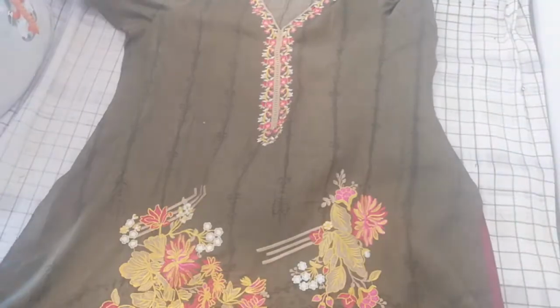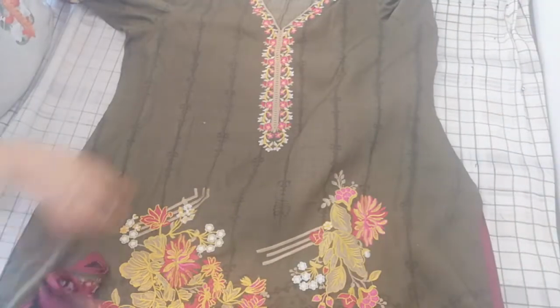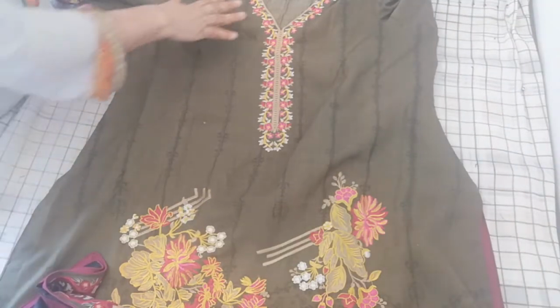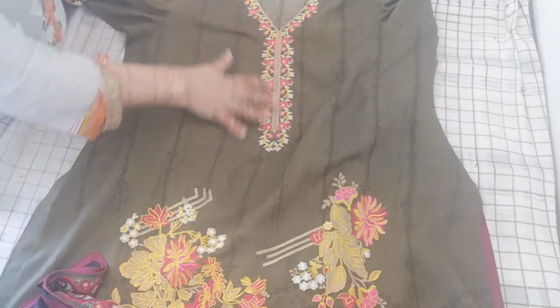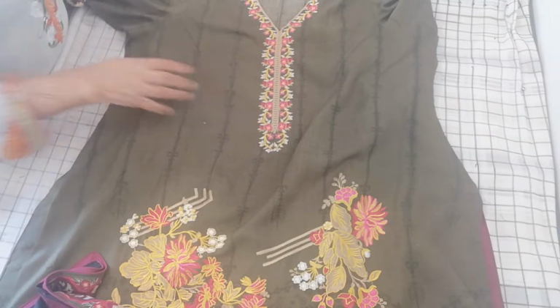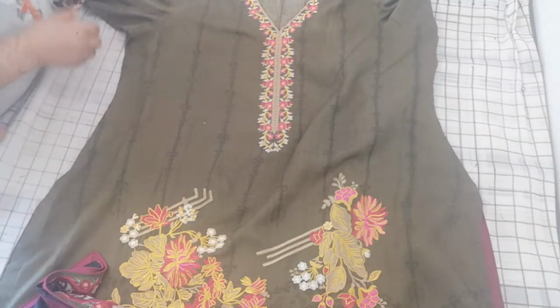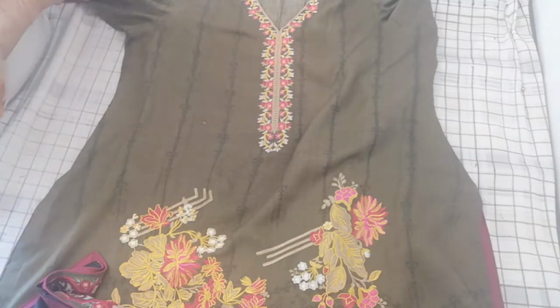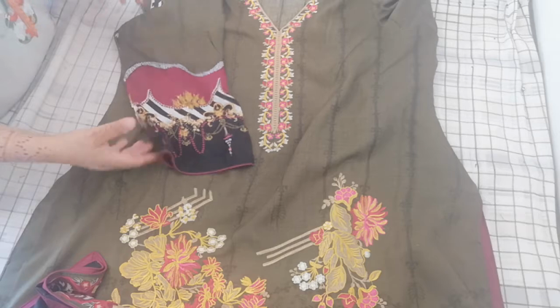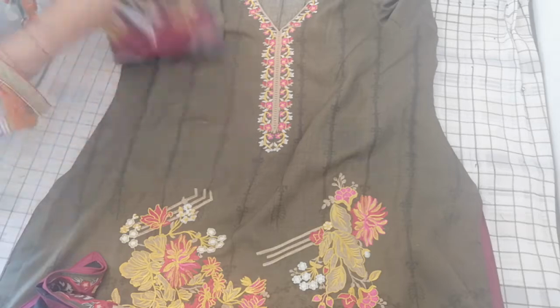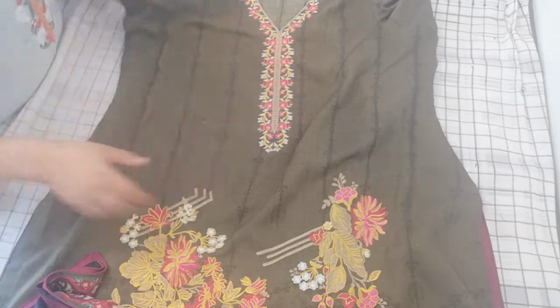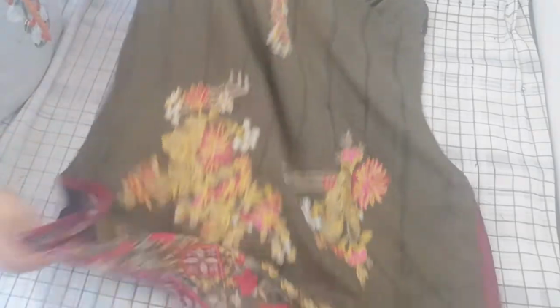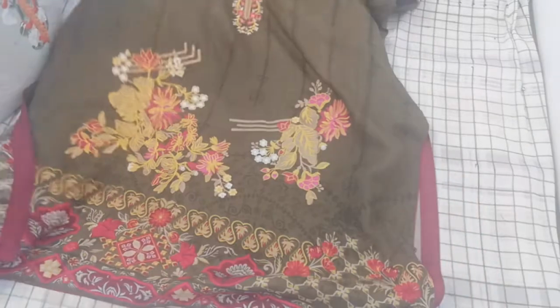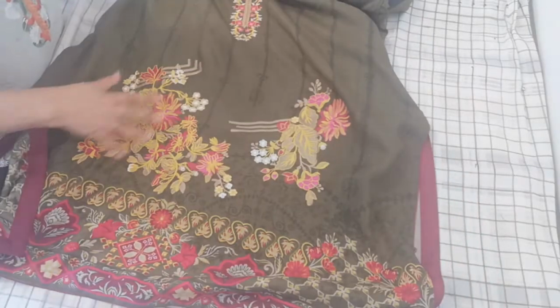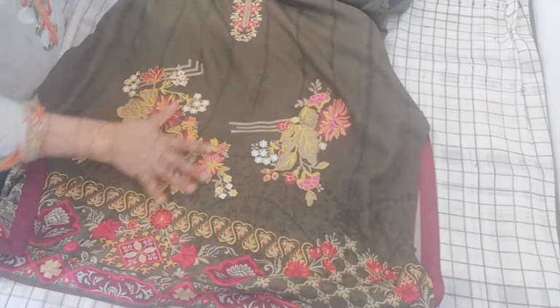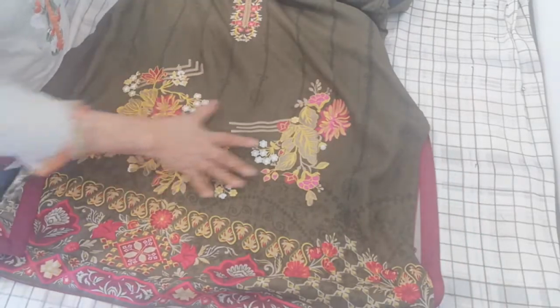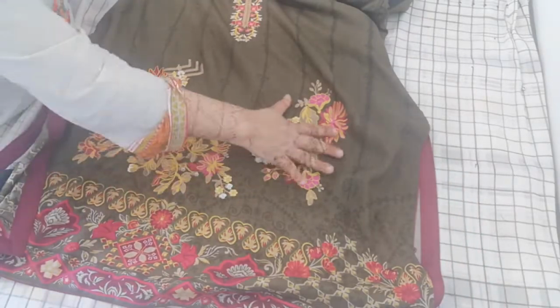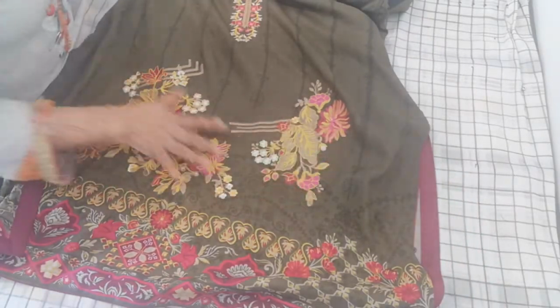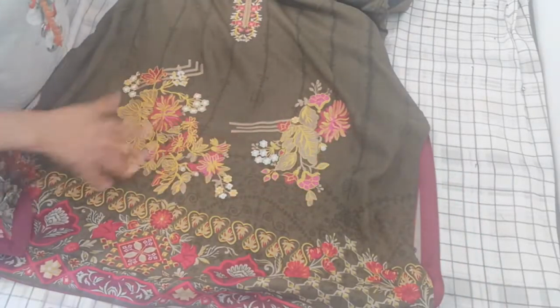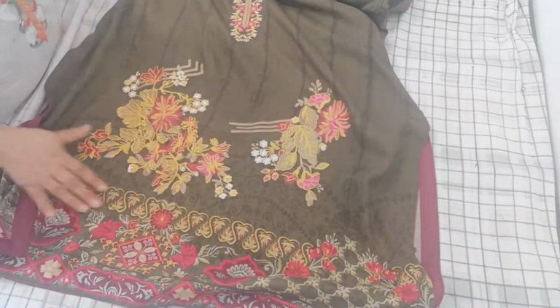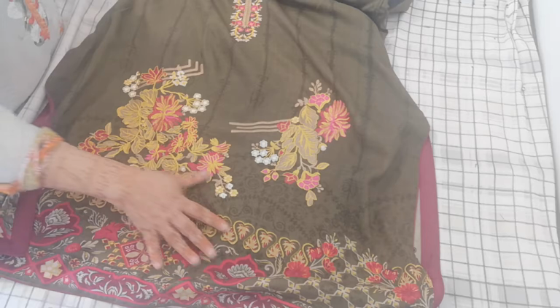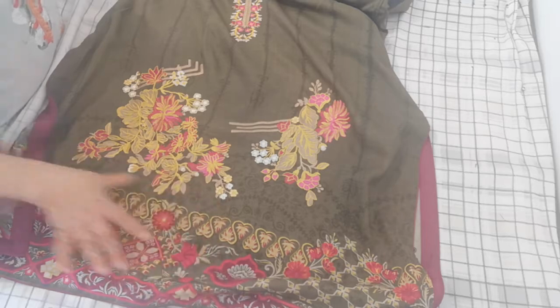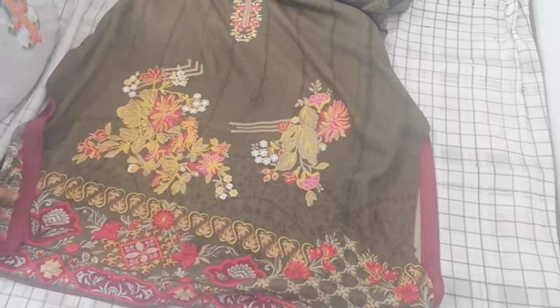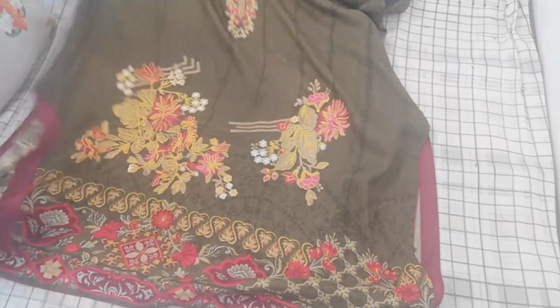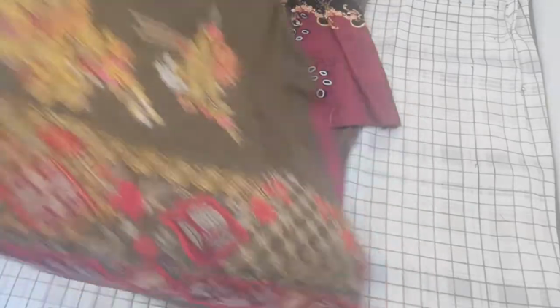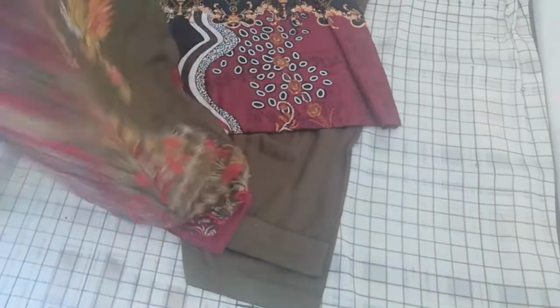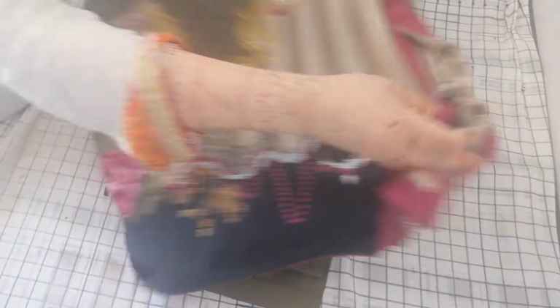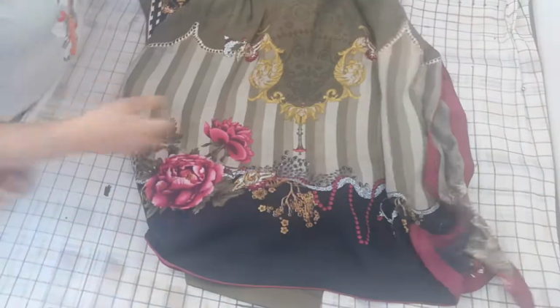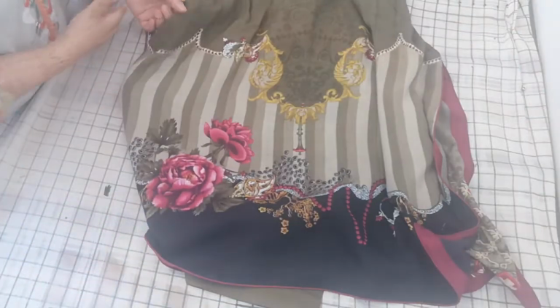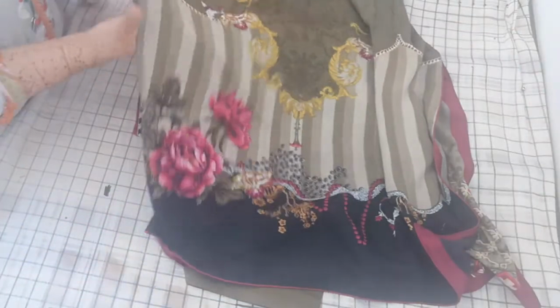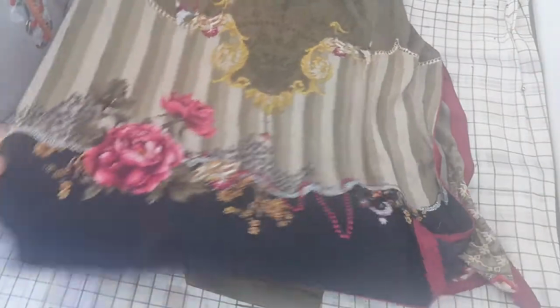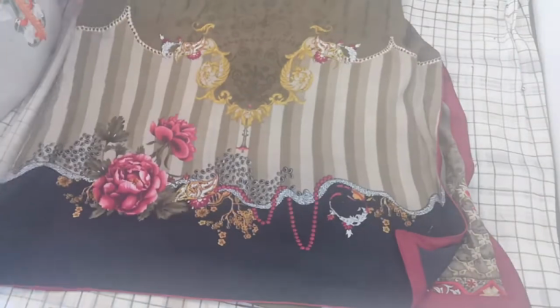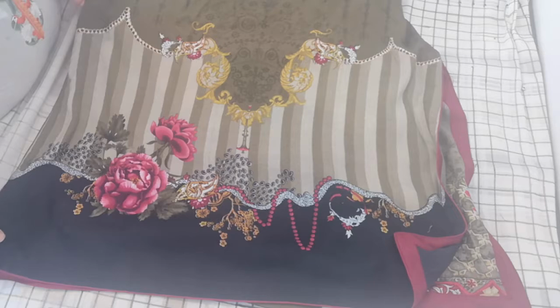It's got a fully embroidered neckline and printed damon. It's got embroidery on the damon as well — this is full embroidery. Then it's also got print on the damon. That's the kind of print it has at the back.